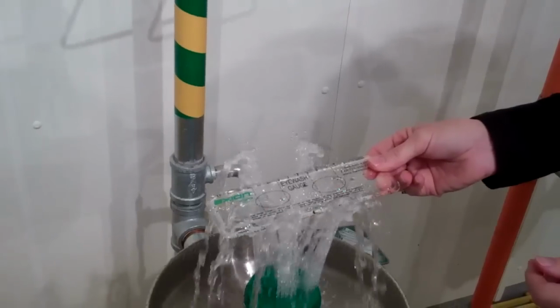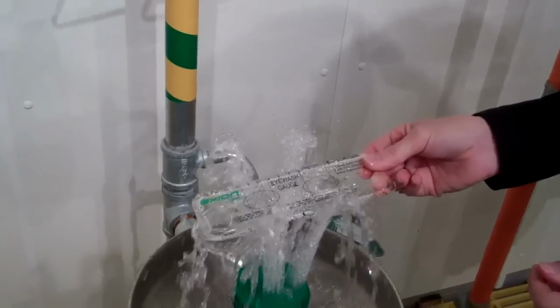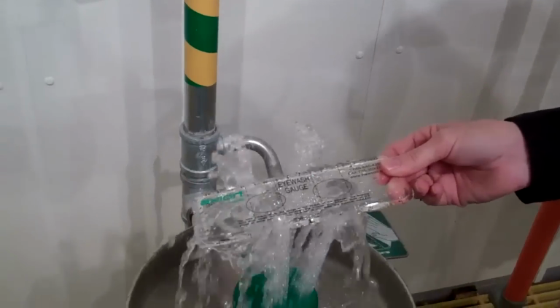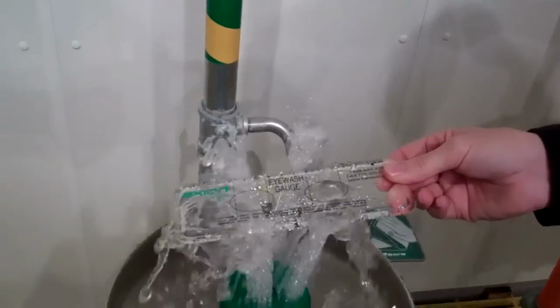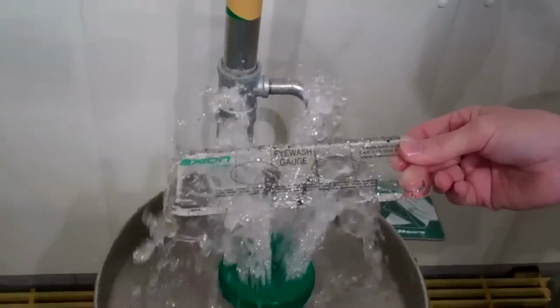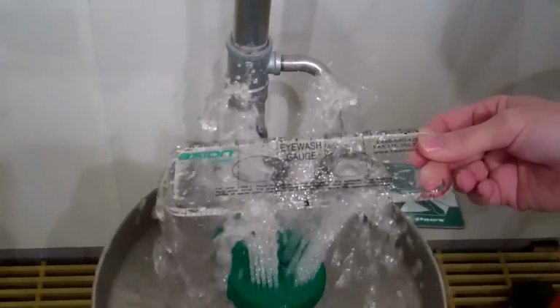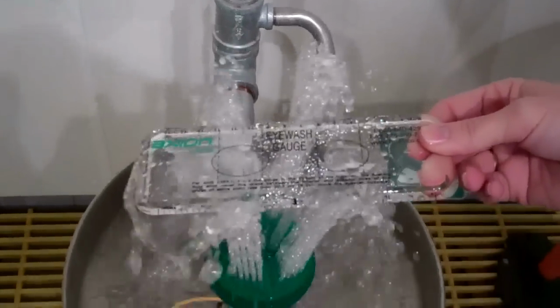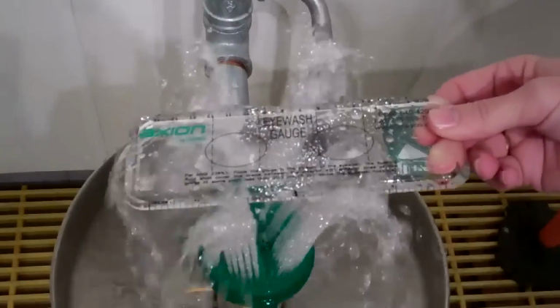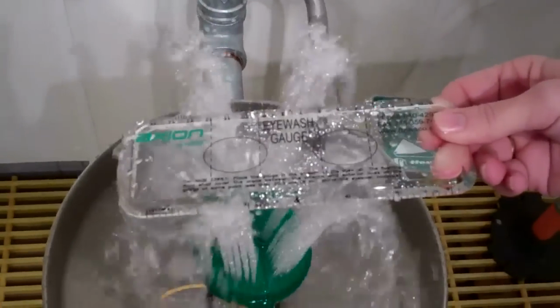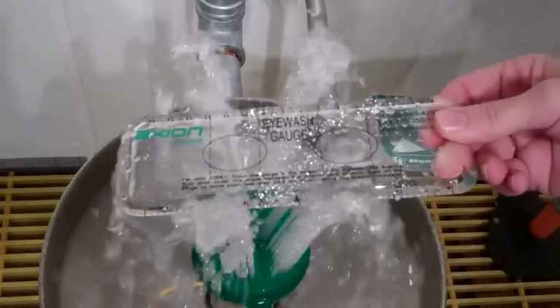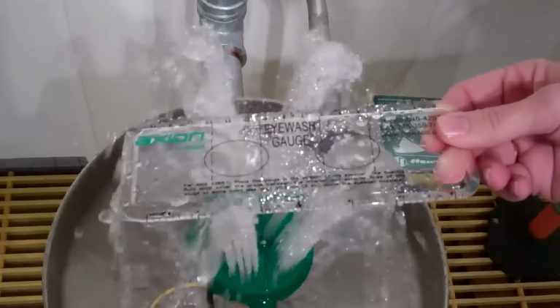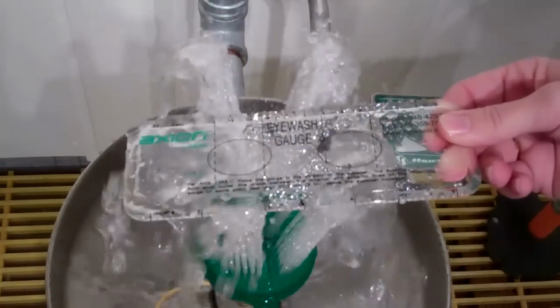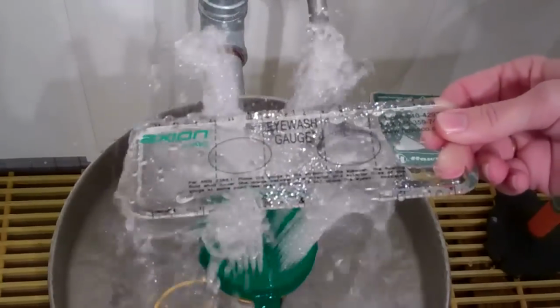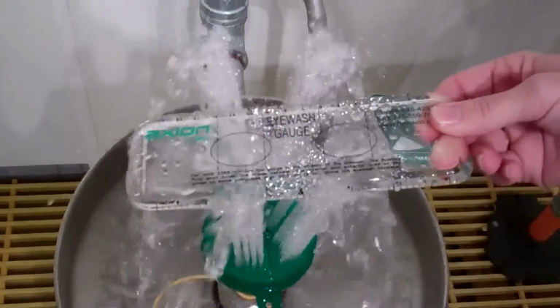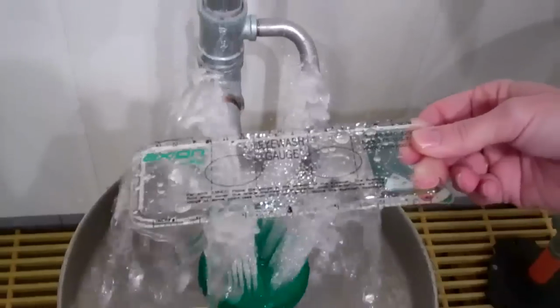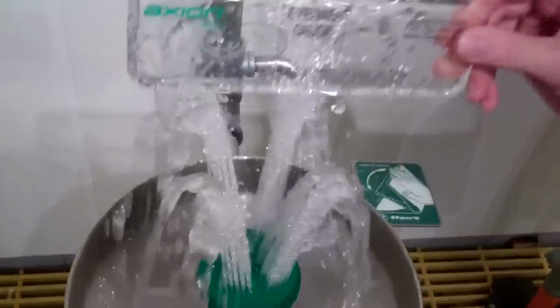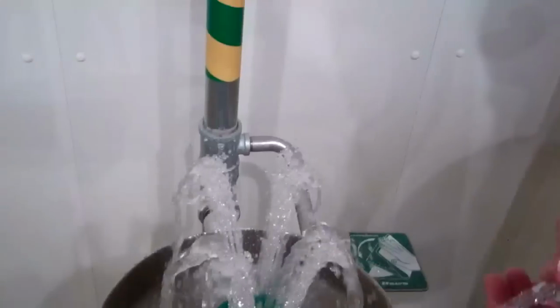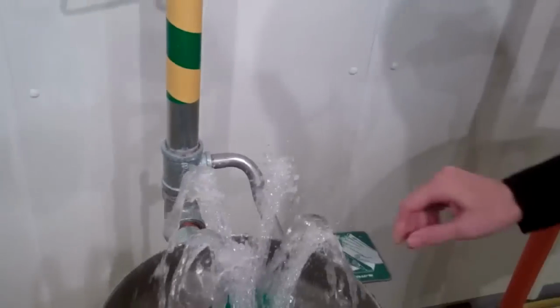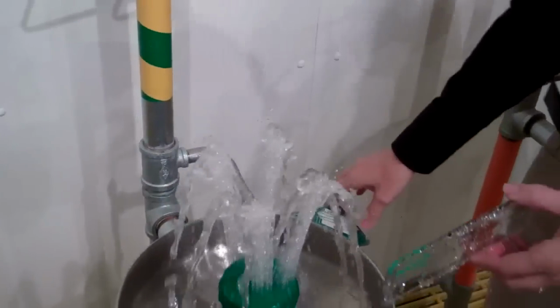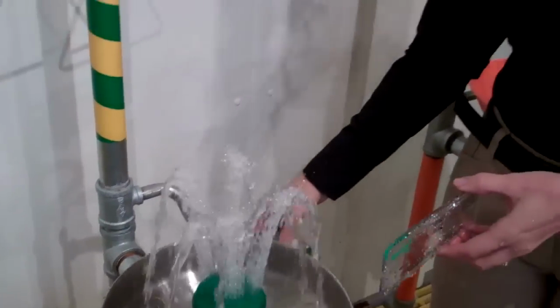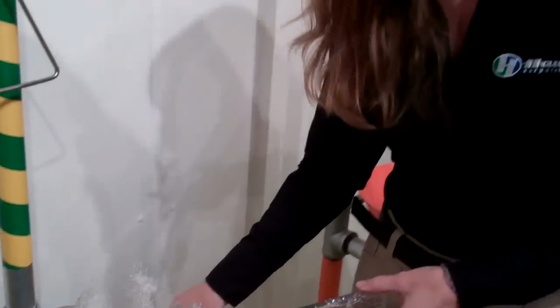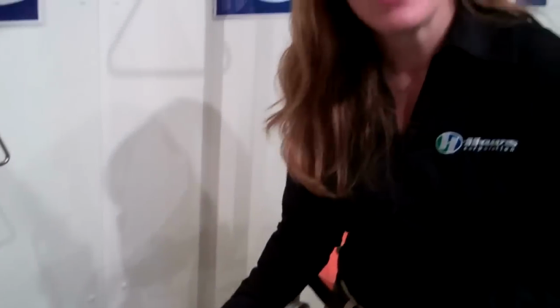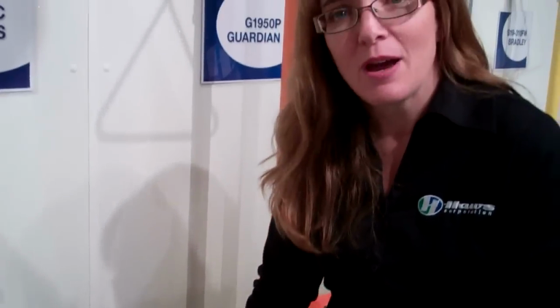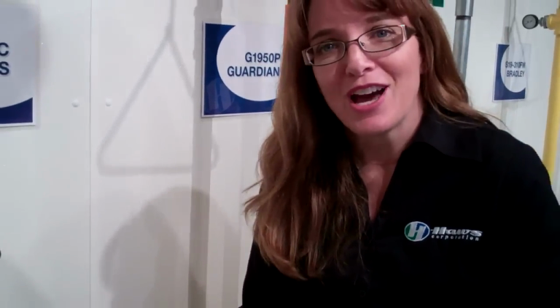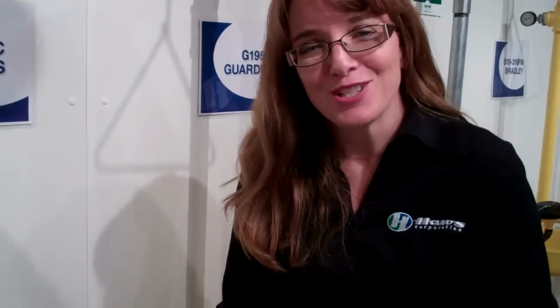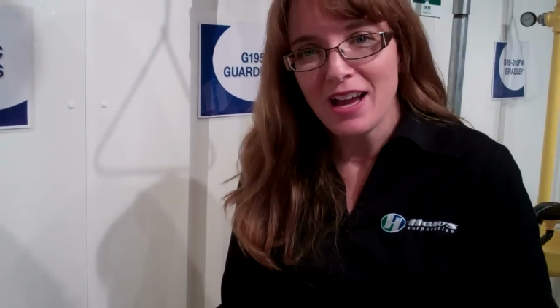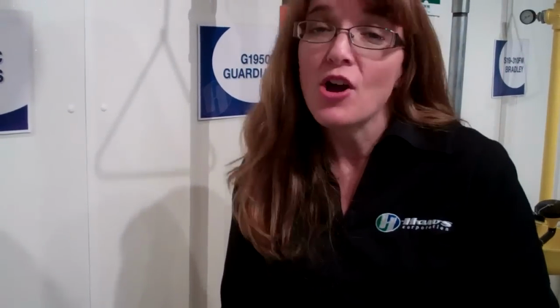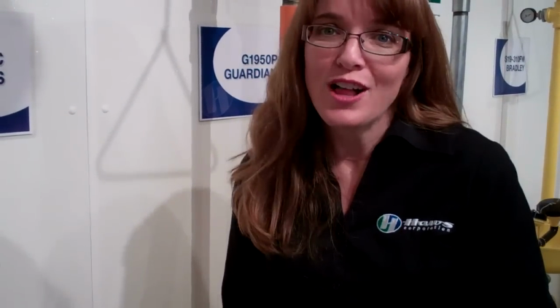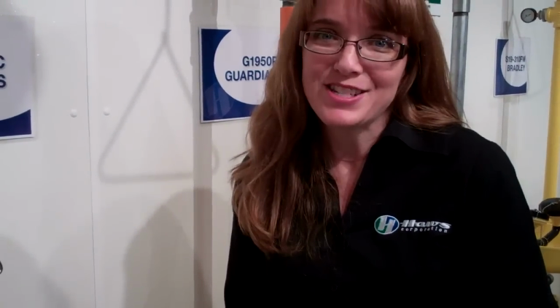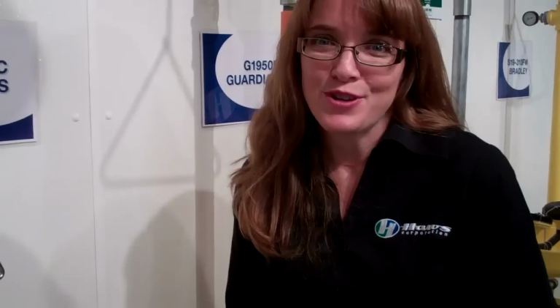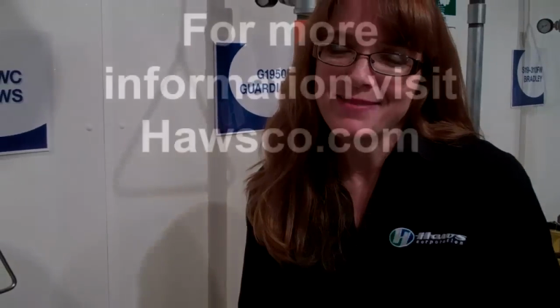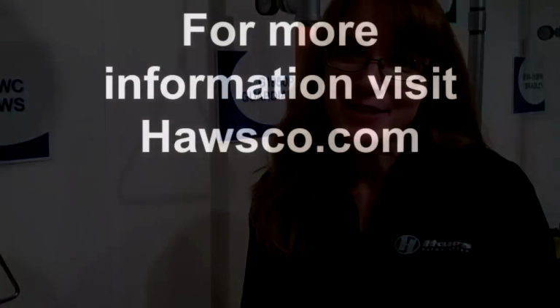You just want to make sure though when you're testing that the flow is proper. If you have any questions, you can go to www.Hosco.com or call us at customer service. Thanks.